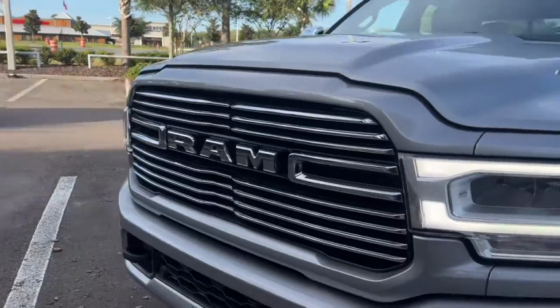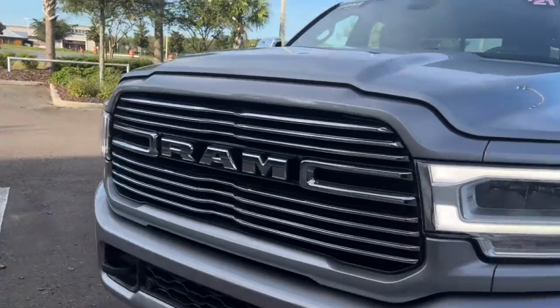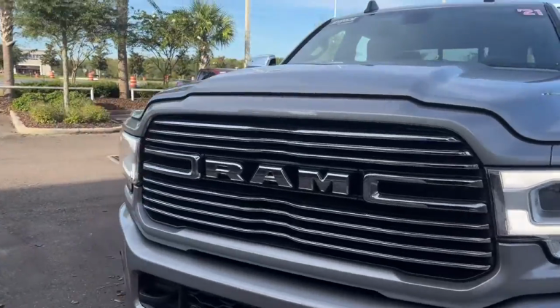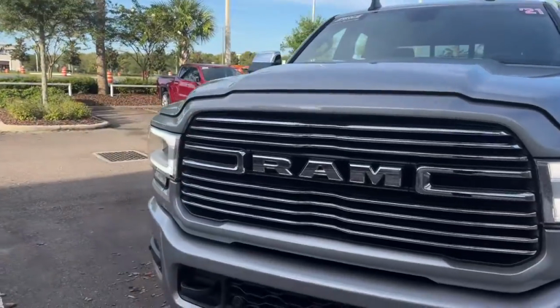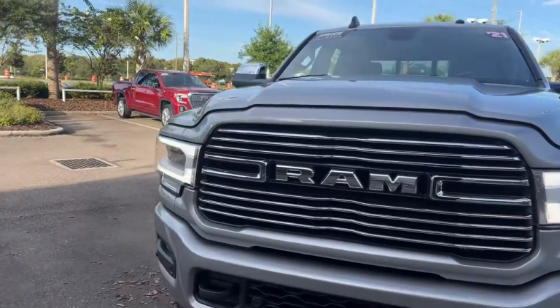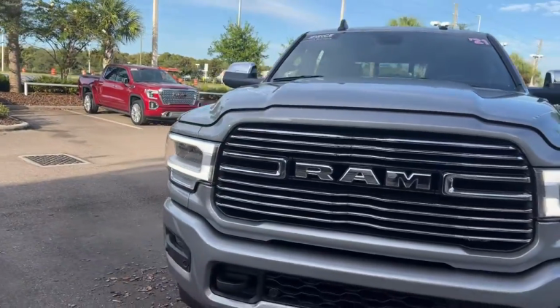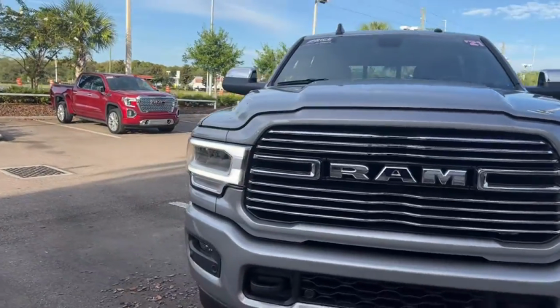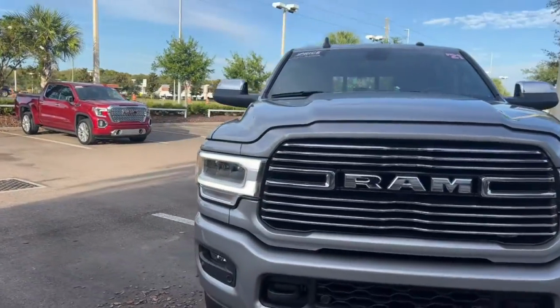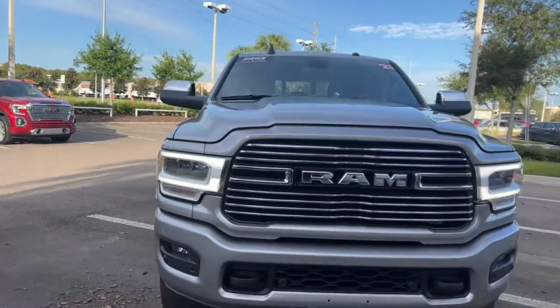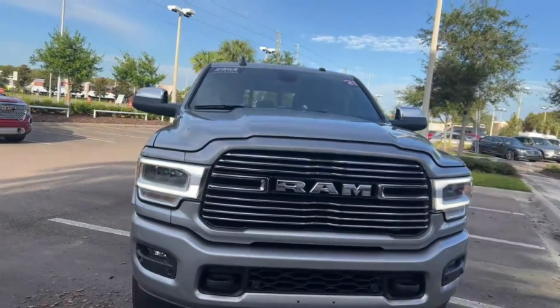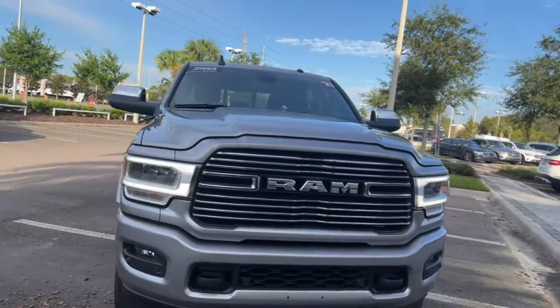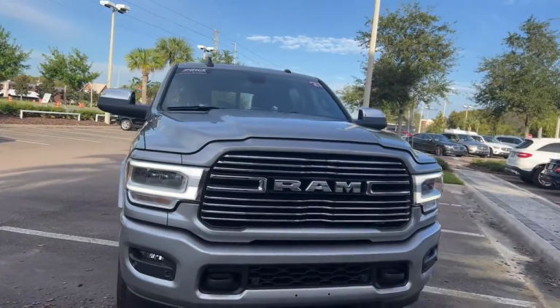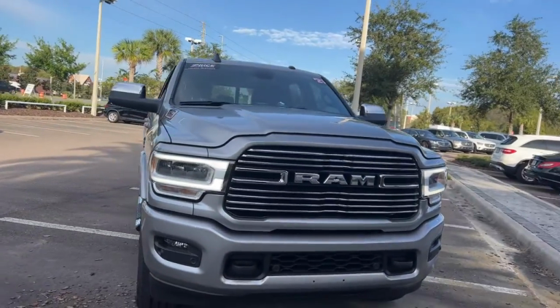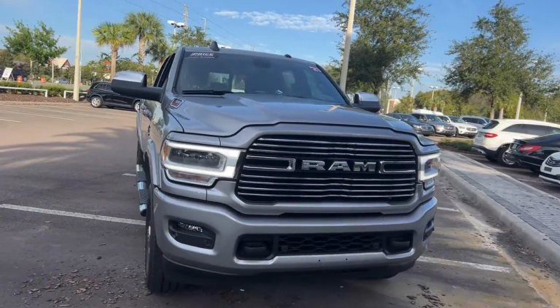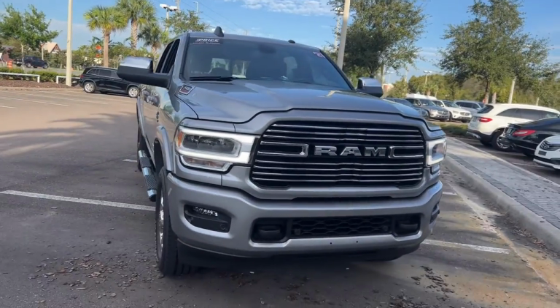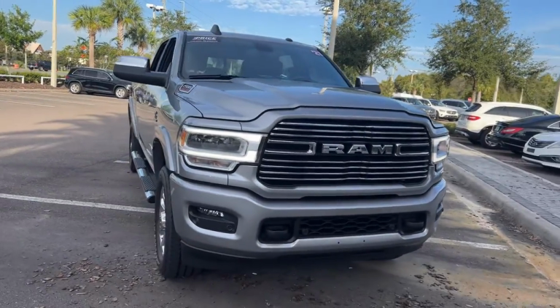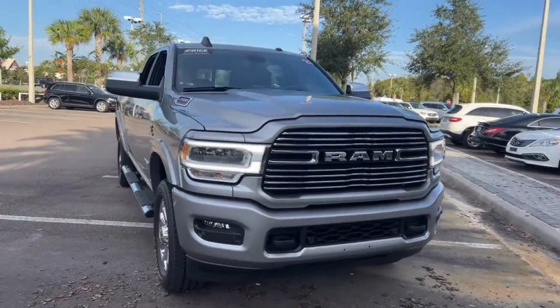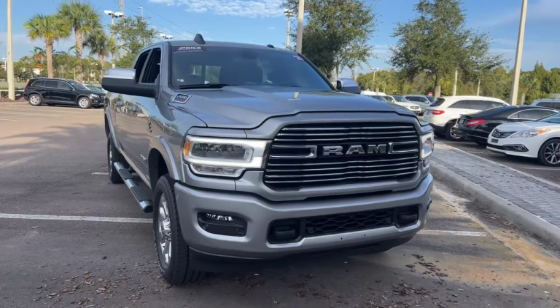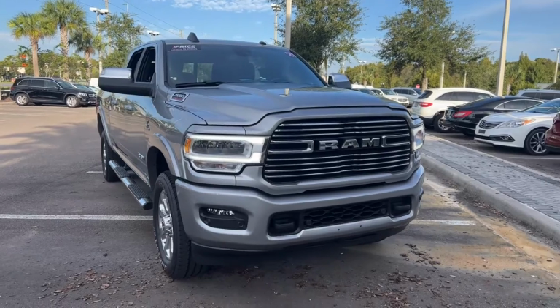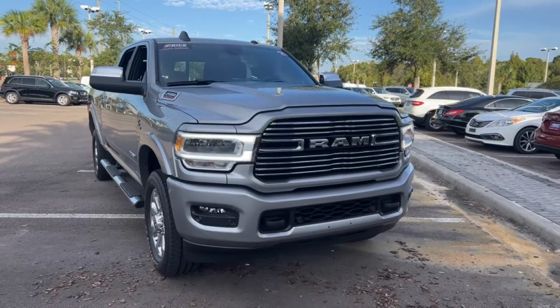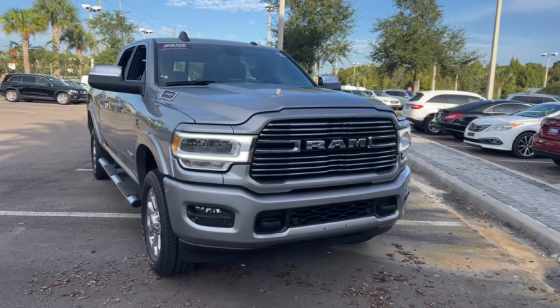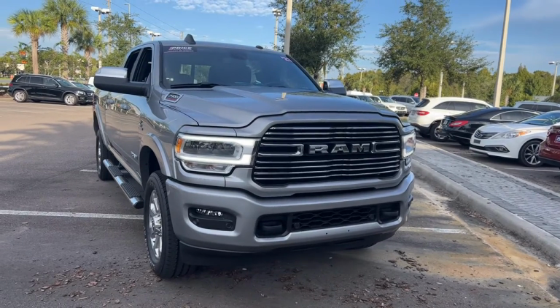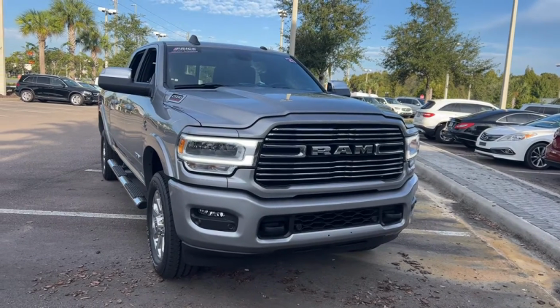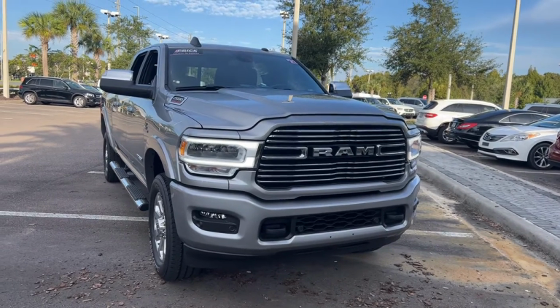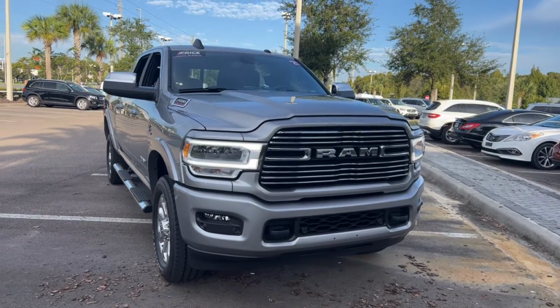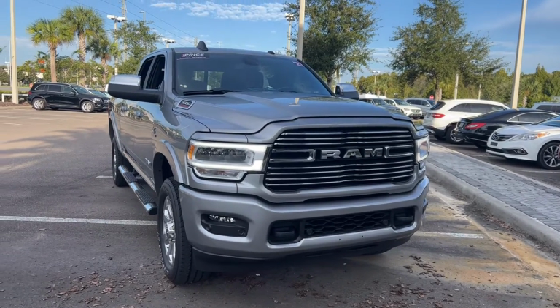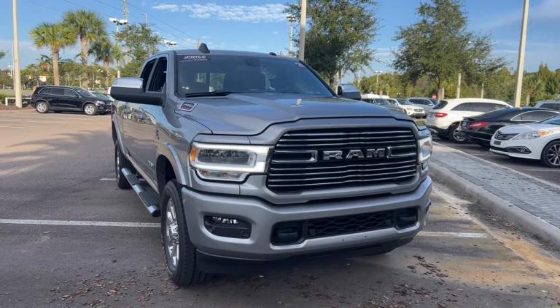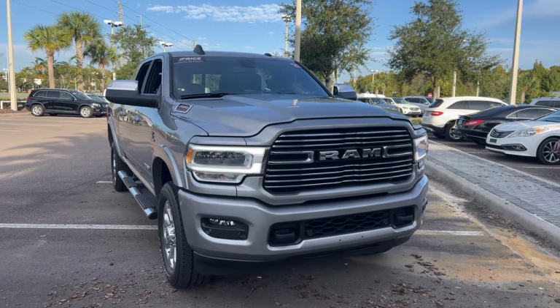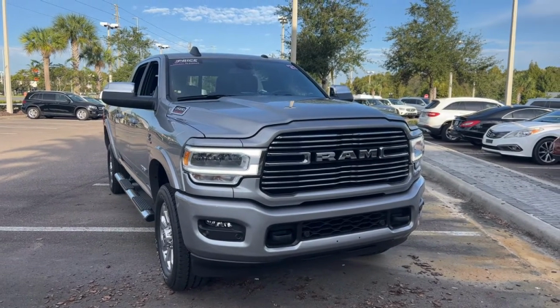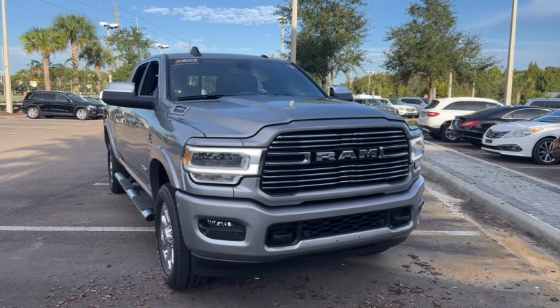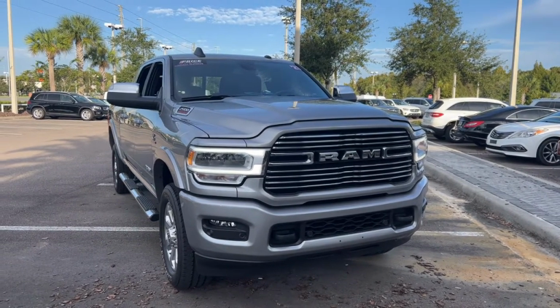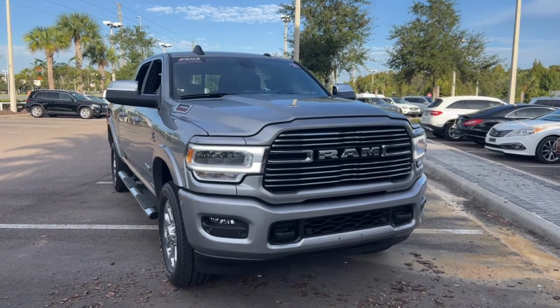Unlike all pre-owned vehicles, Mercedes-Benz Wesley Chapel has a five day, 250 mile money back guarantee.